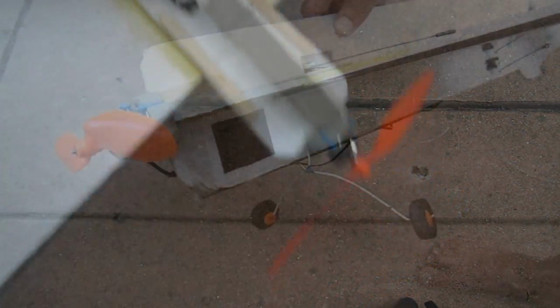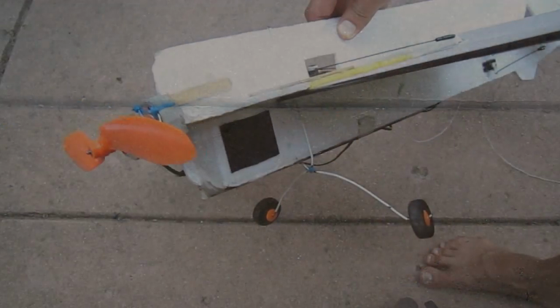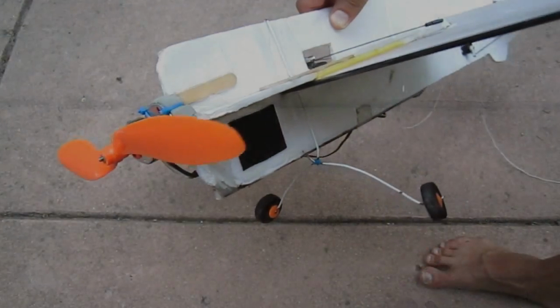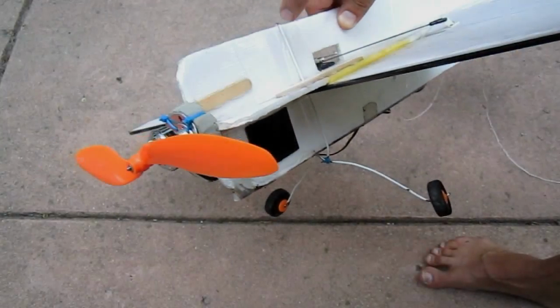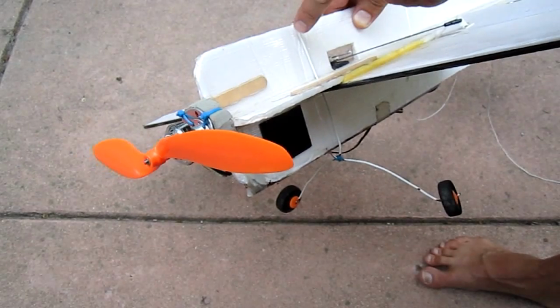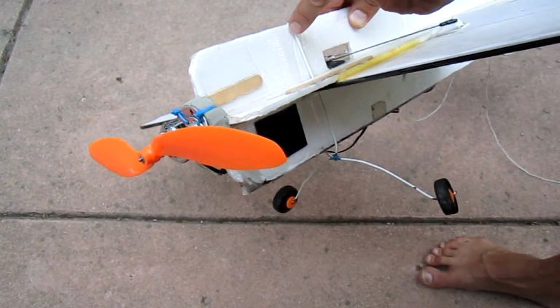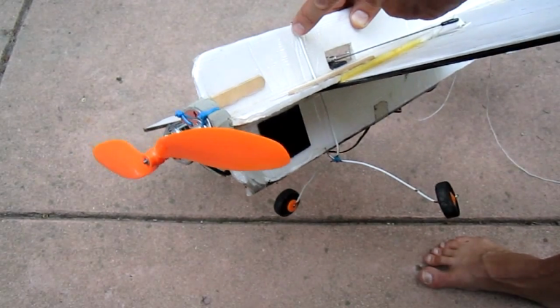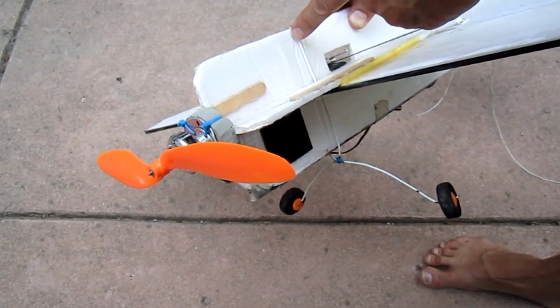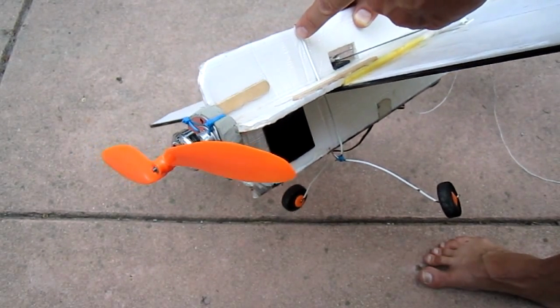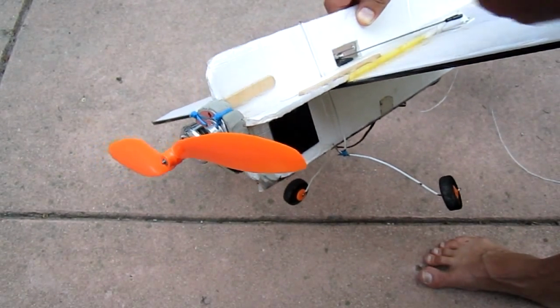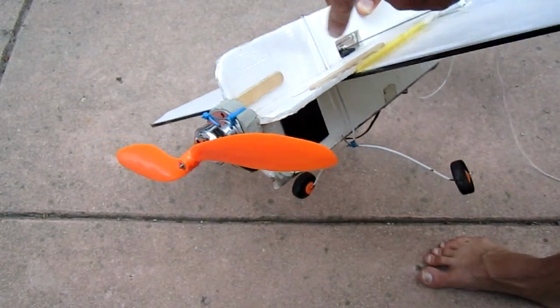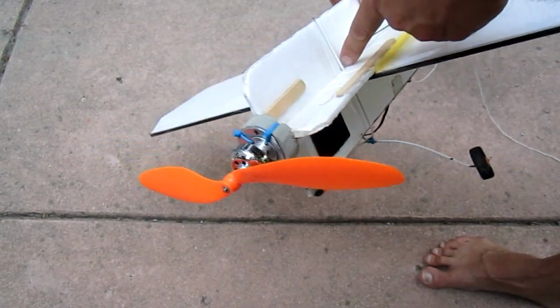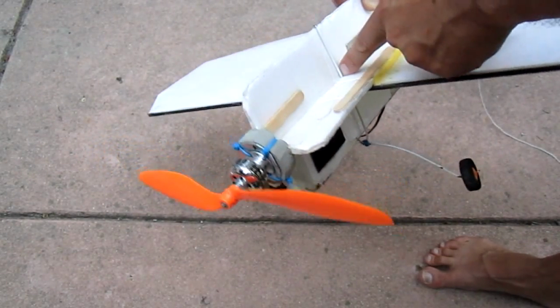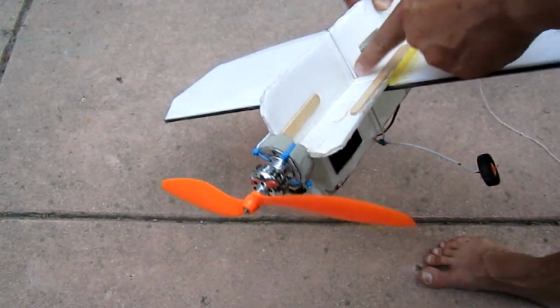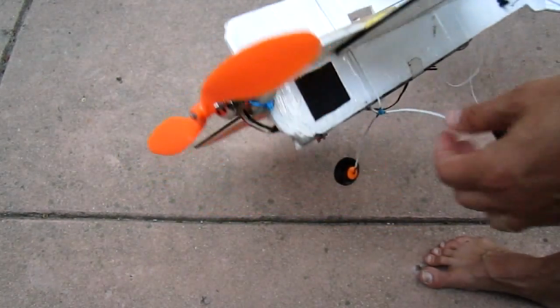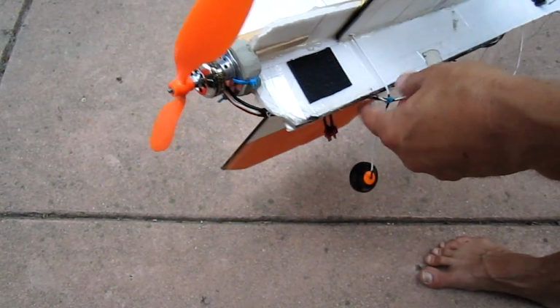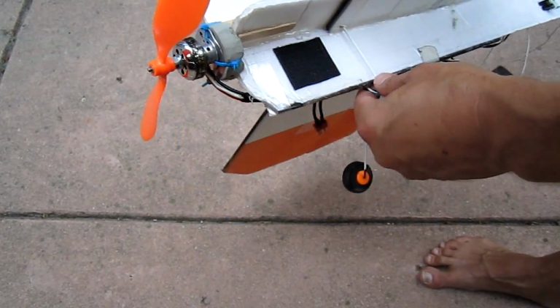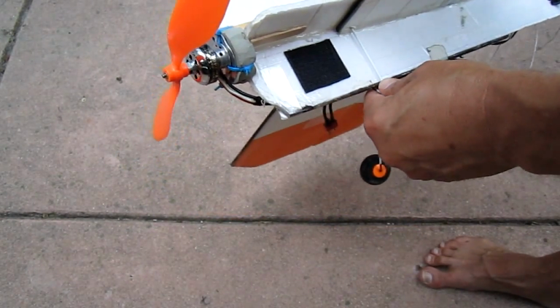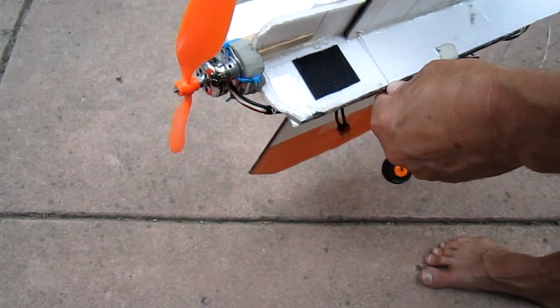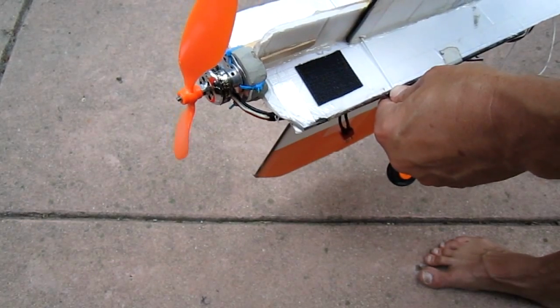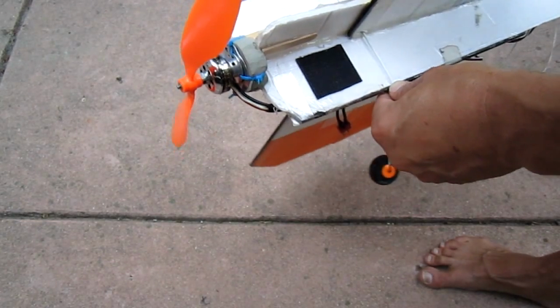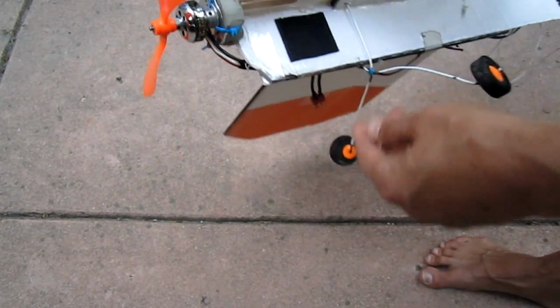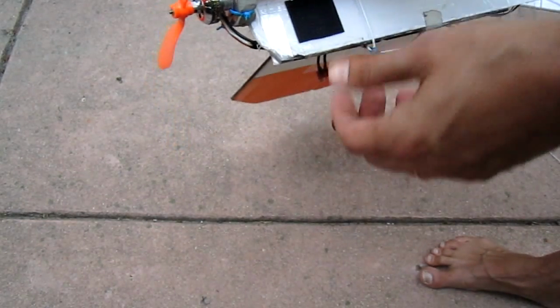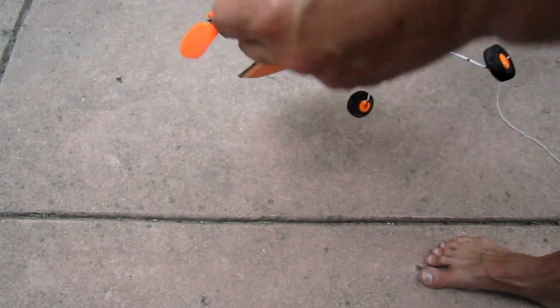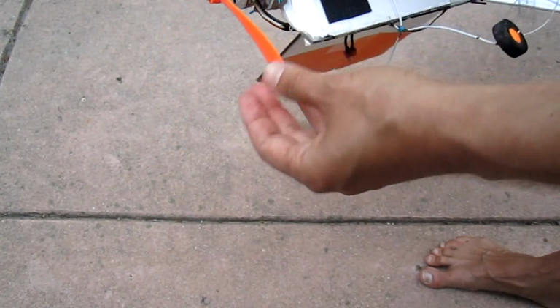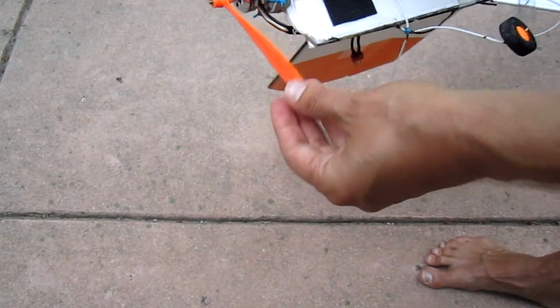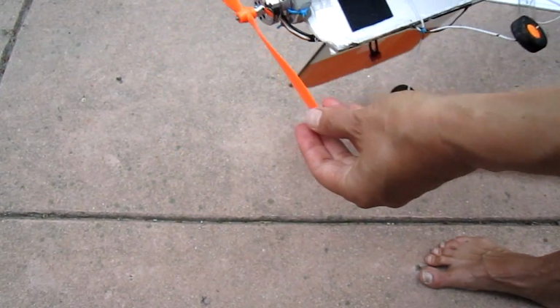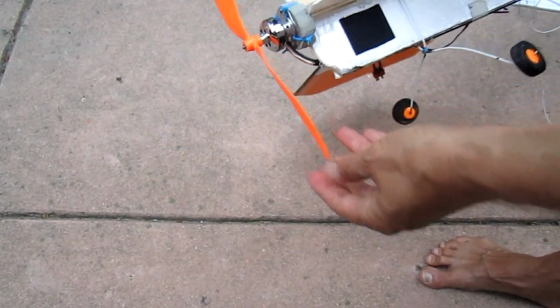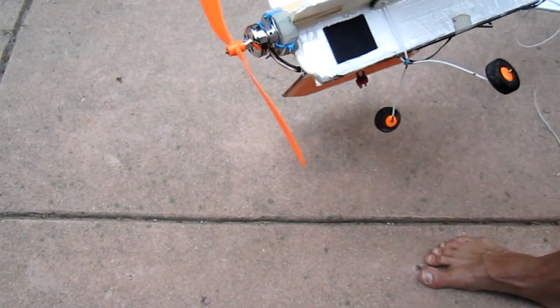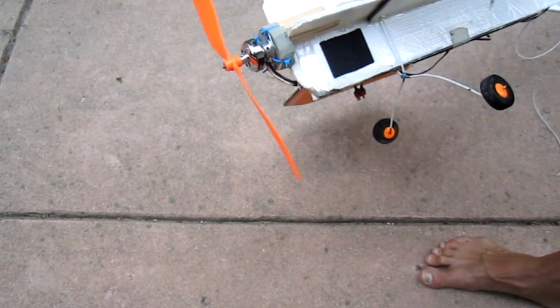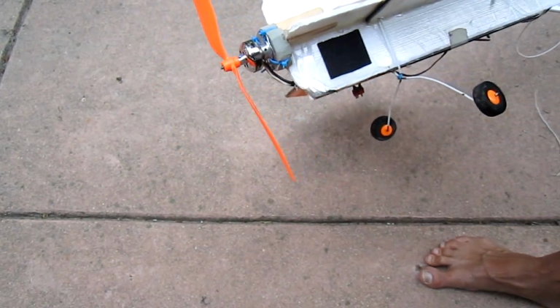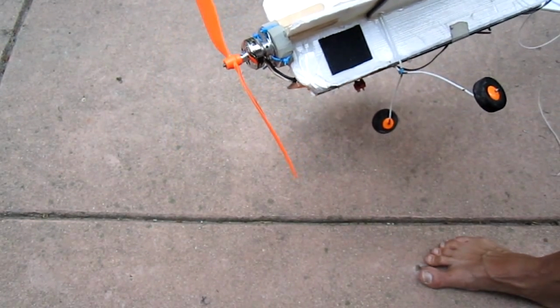The landing gear was formed by bending a hanger, pushing it through two holes here, and tying it together here. This is just so that the propeller doesn't hit when the plane lands.